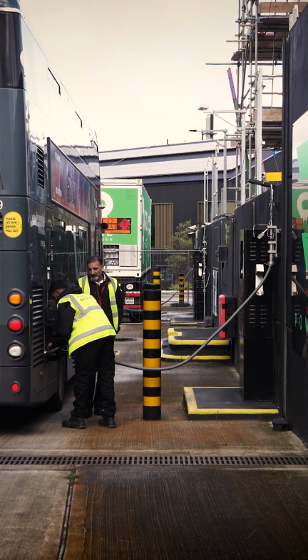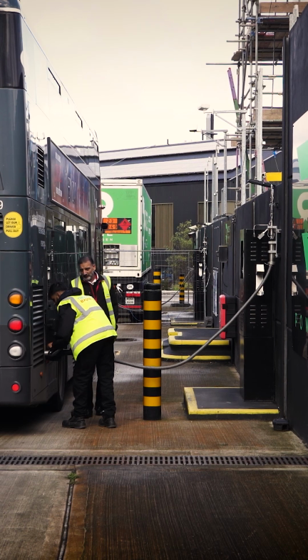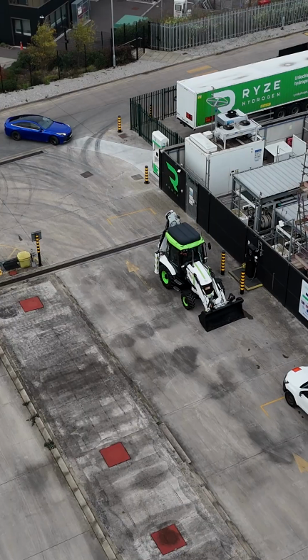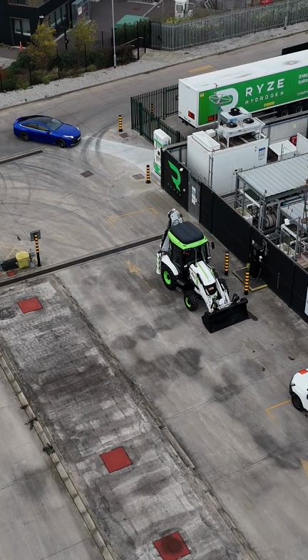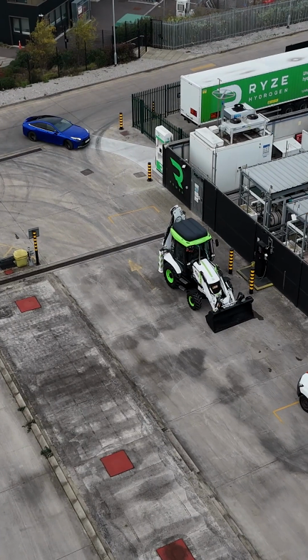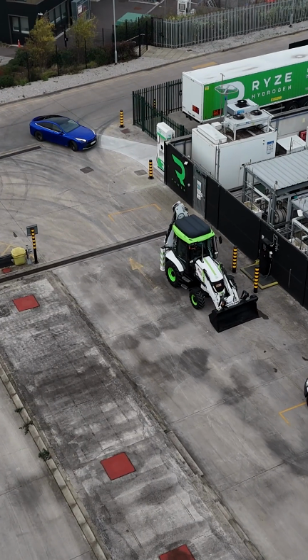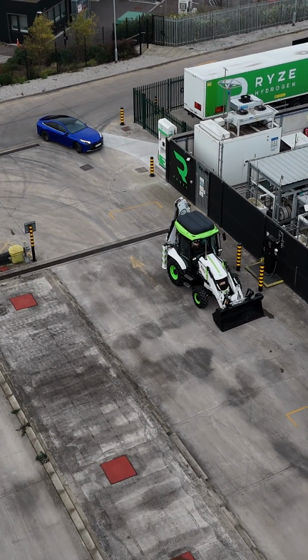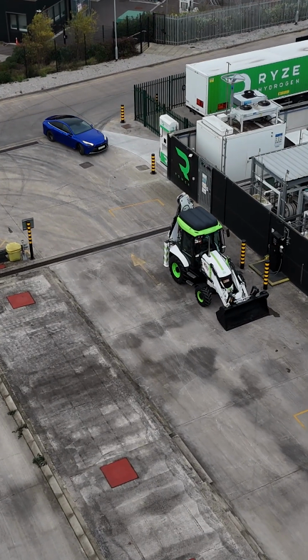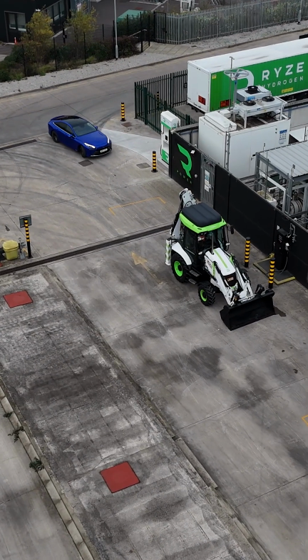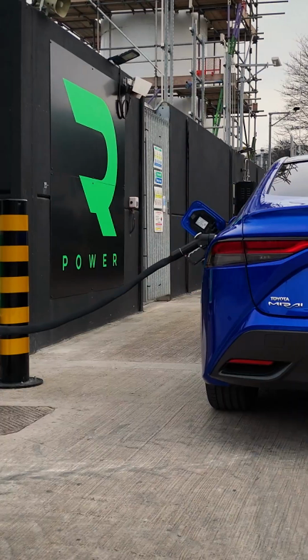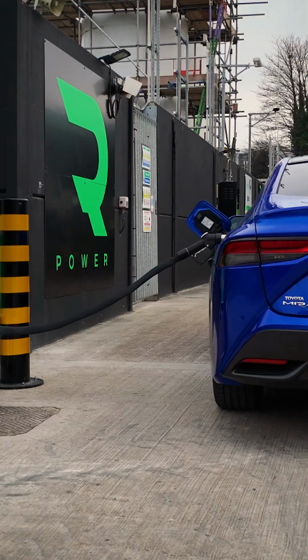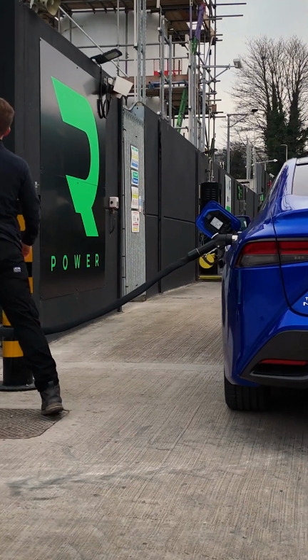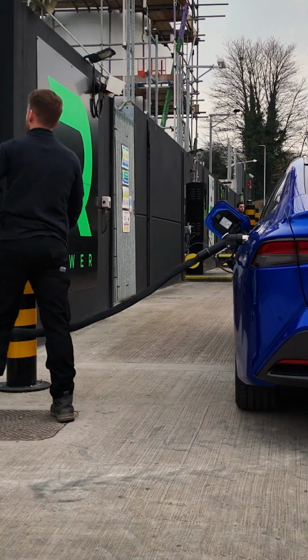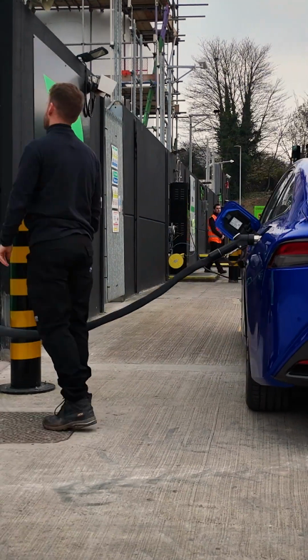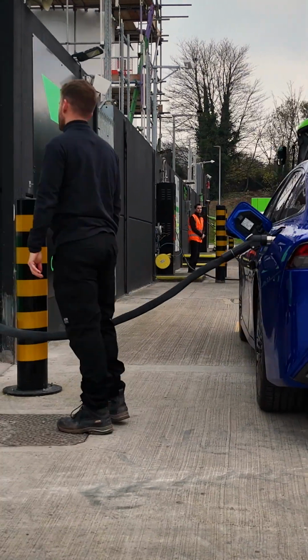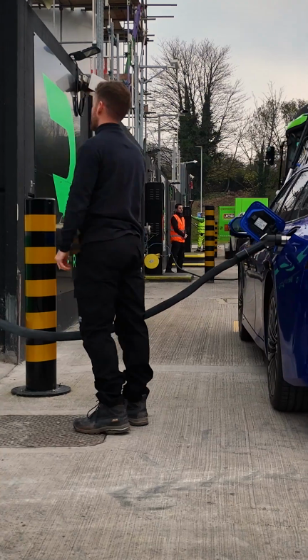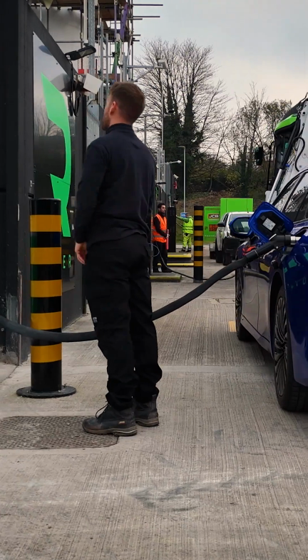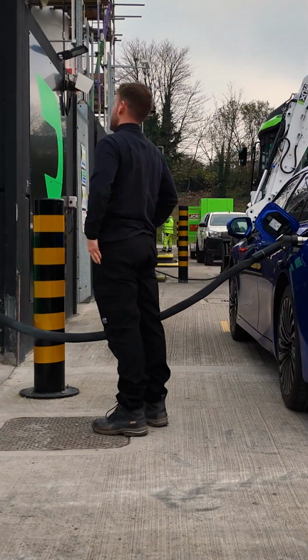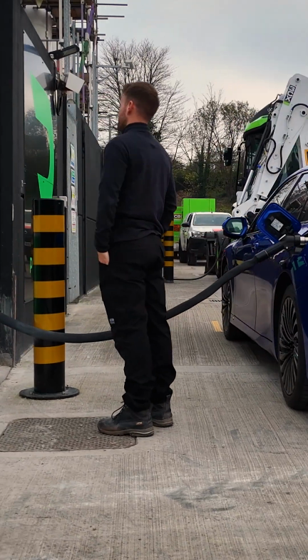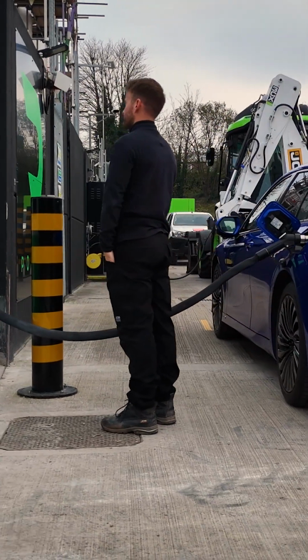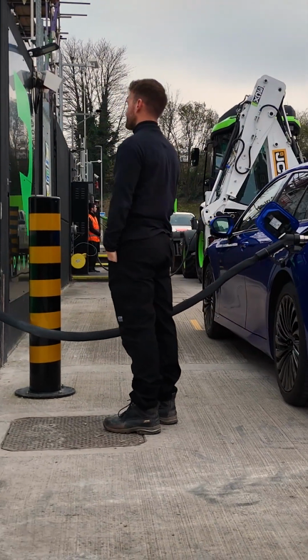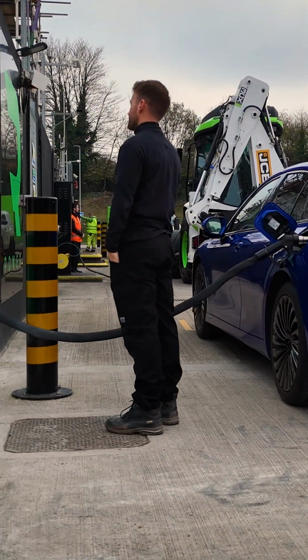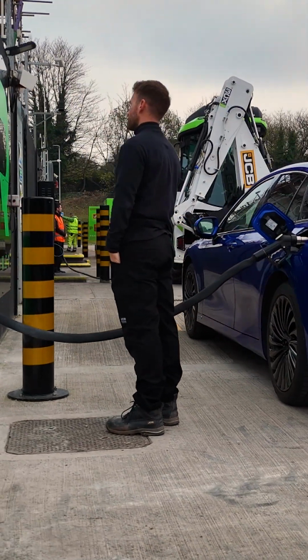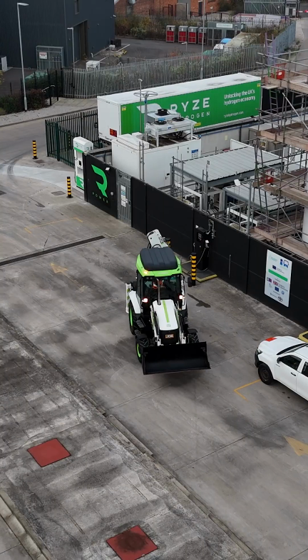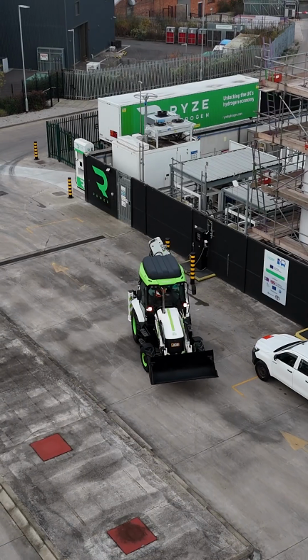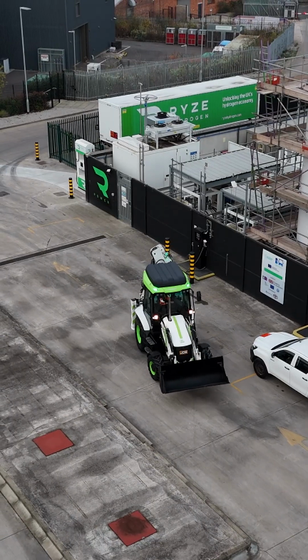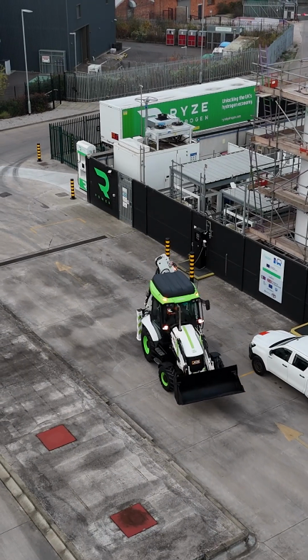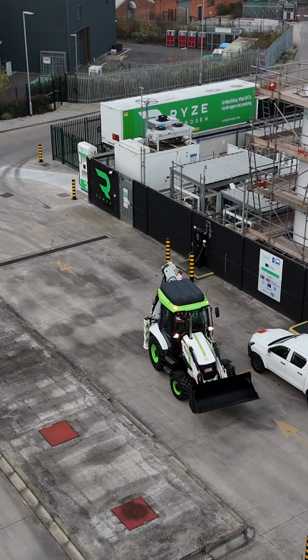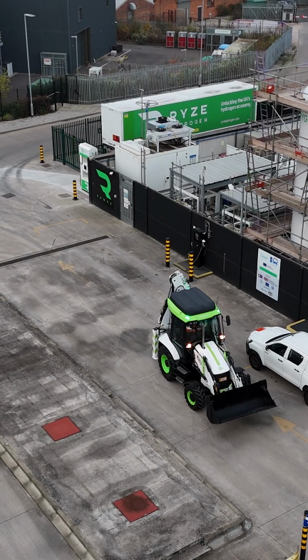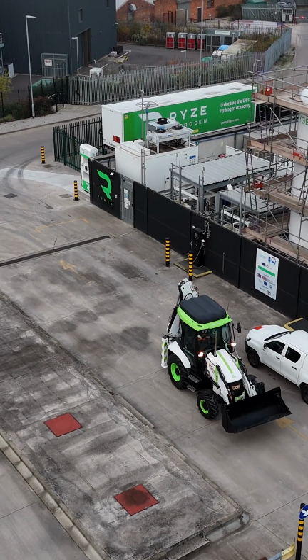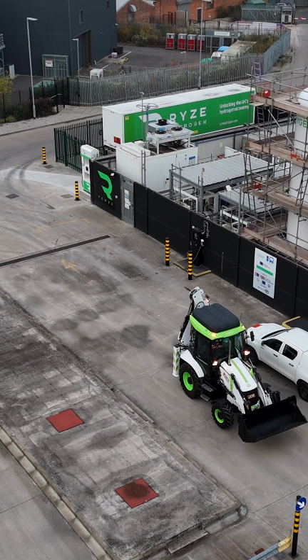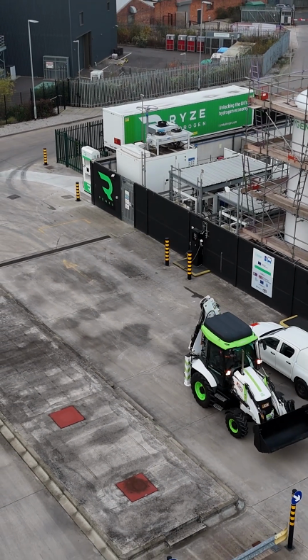This is just the beginning, but the future for hydrogen machines on site is clear, enabling the zero carbon construction we so desperately need.